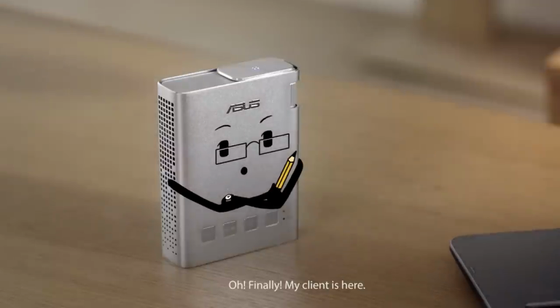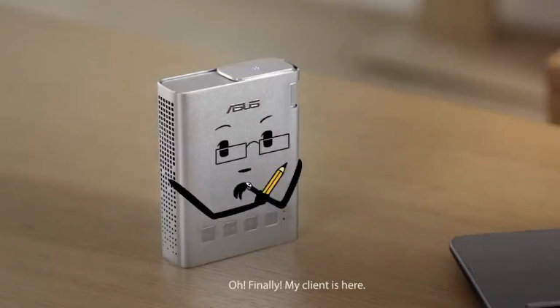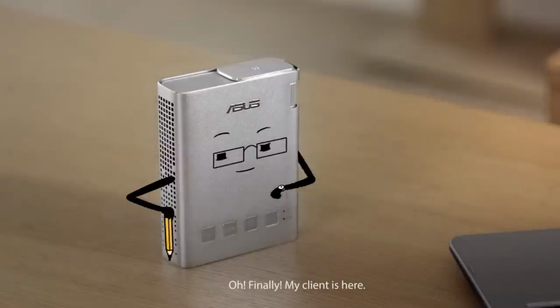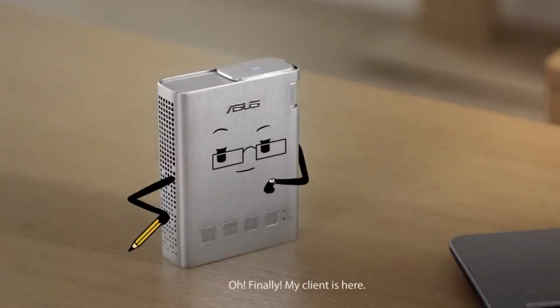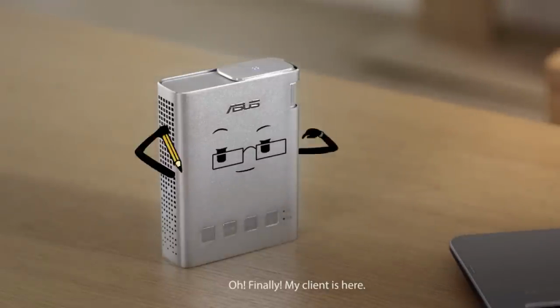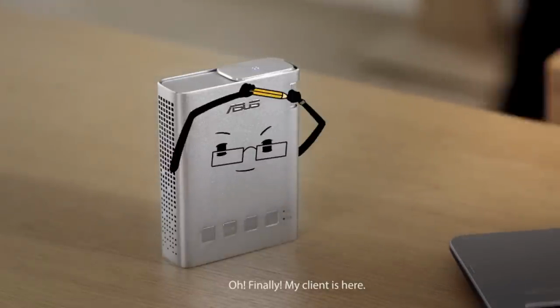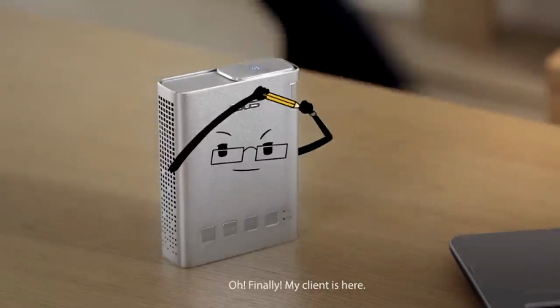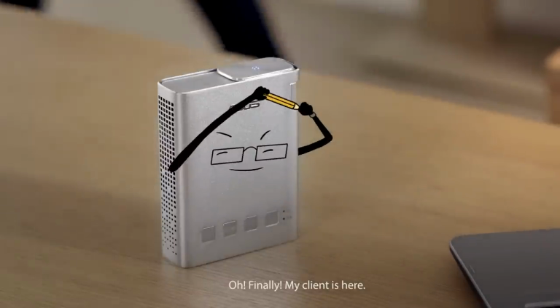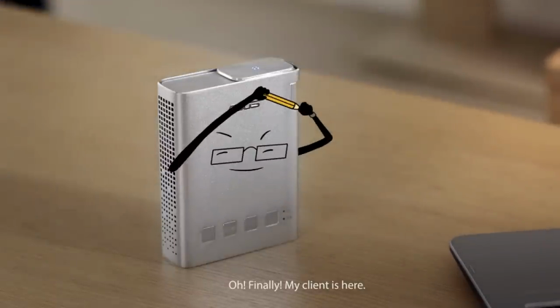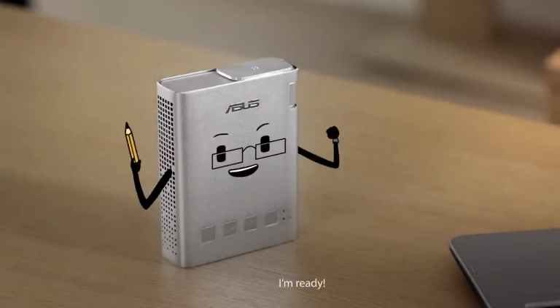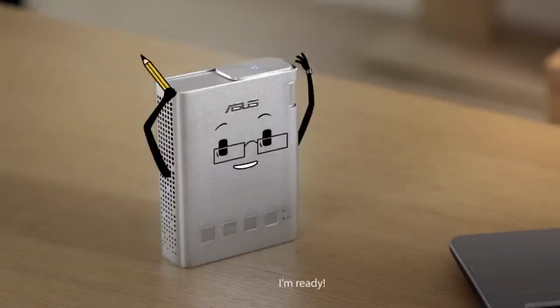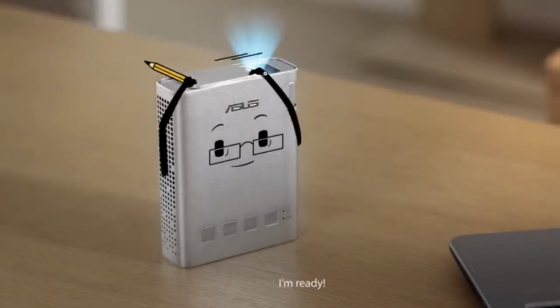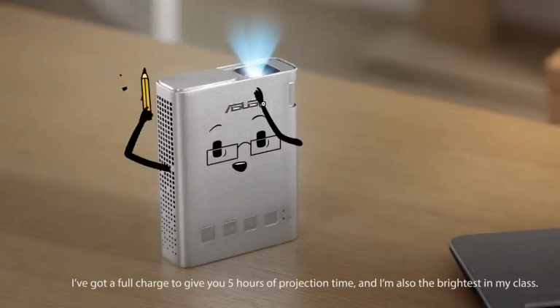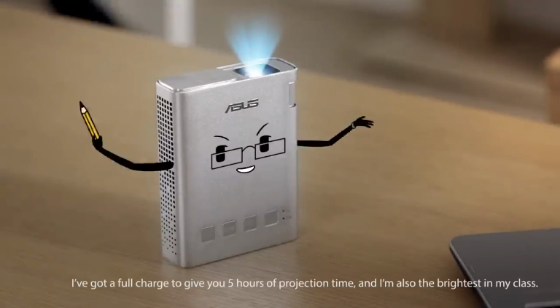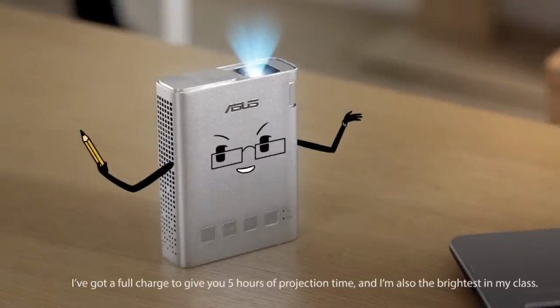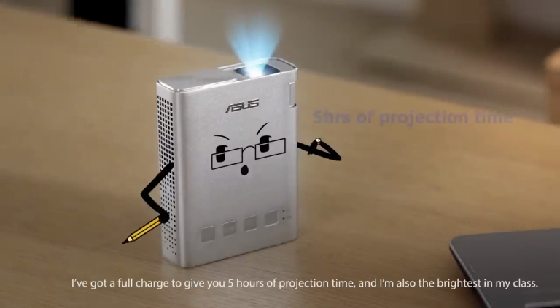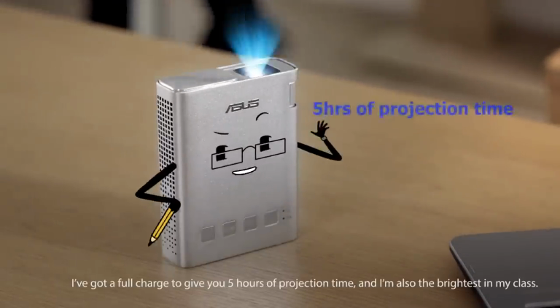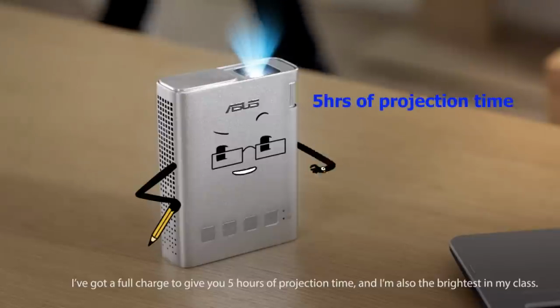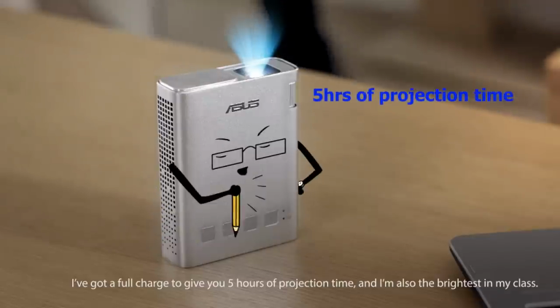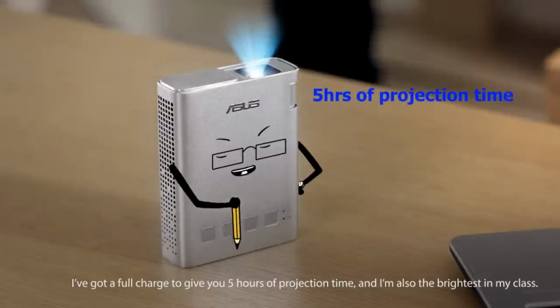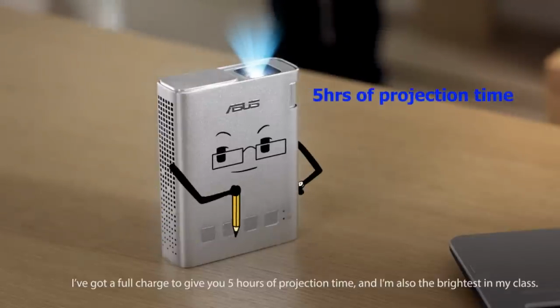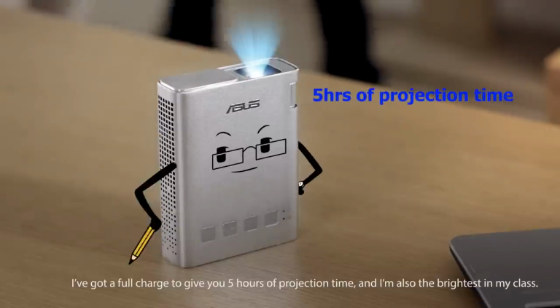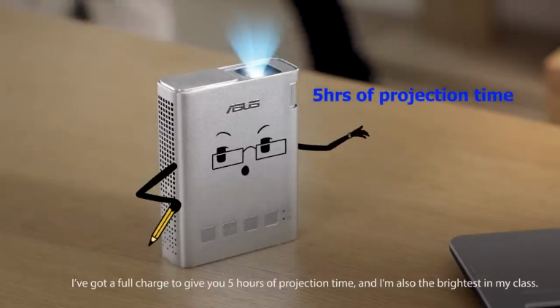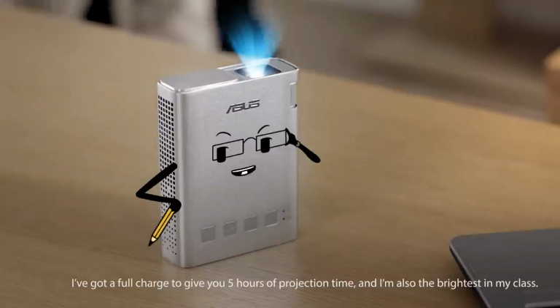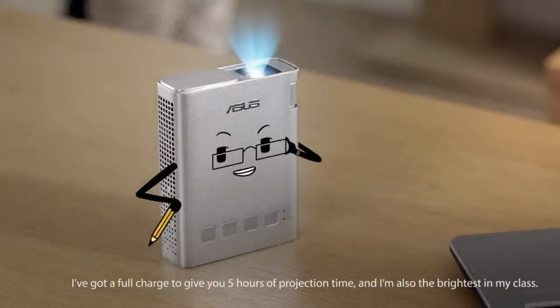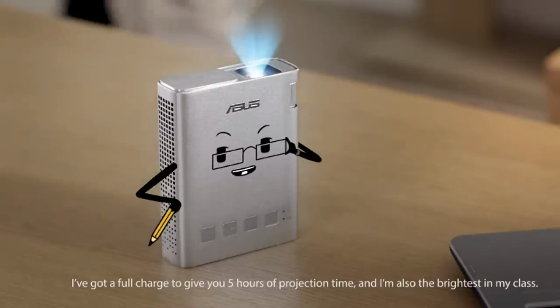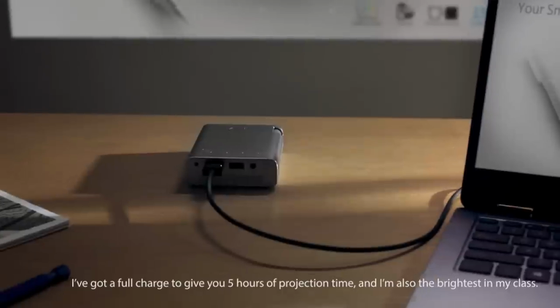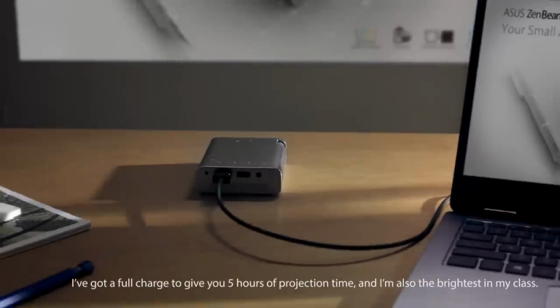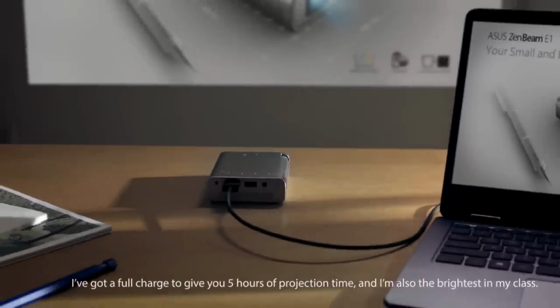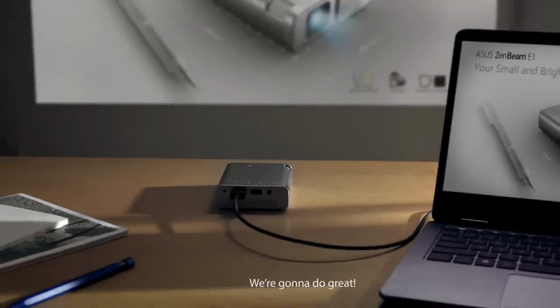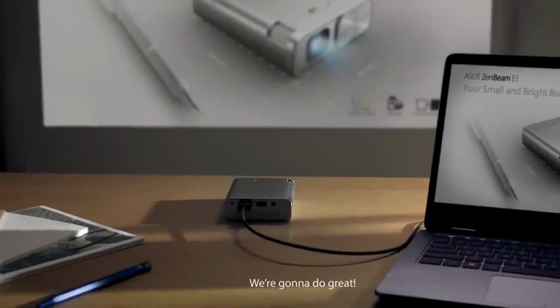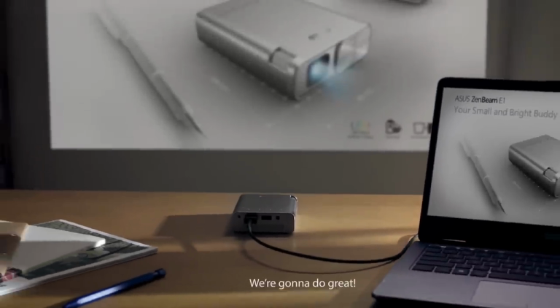Finally, my client's here. I'm ready. I got a full charge to give you five hours of projection time. And I'm also the brightest in my class. We're gonna do great.